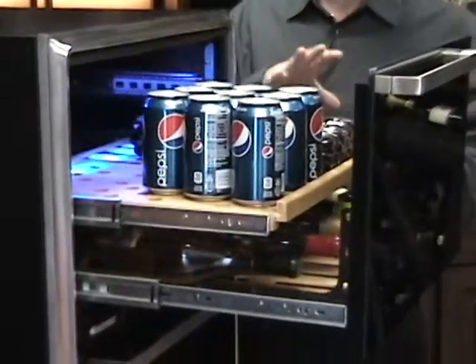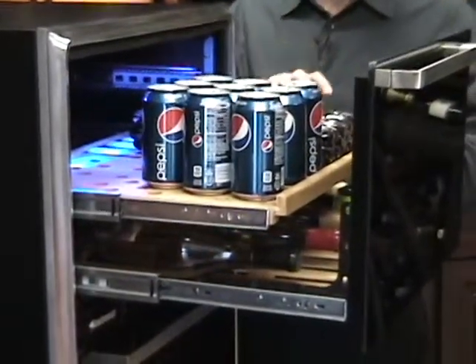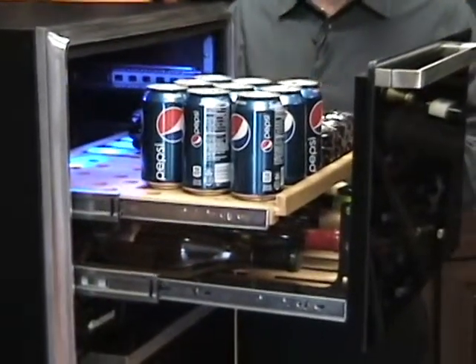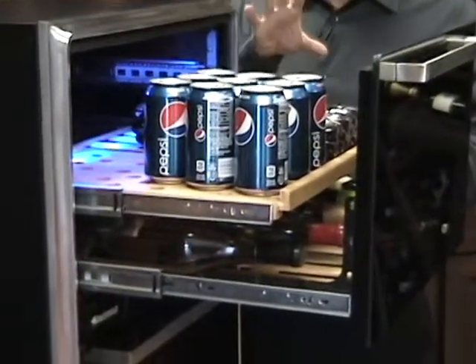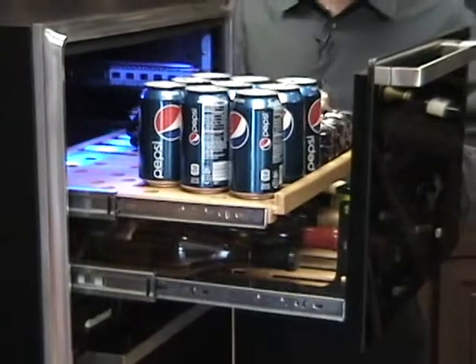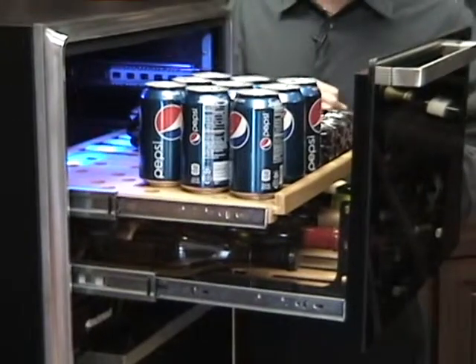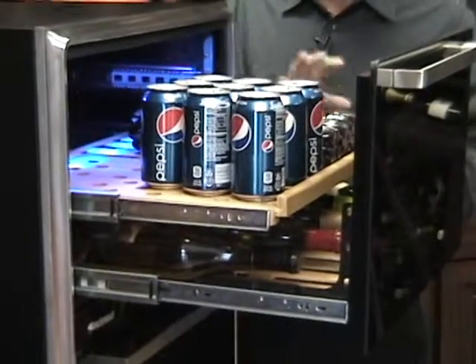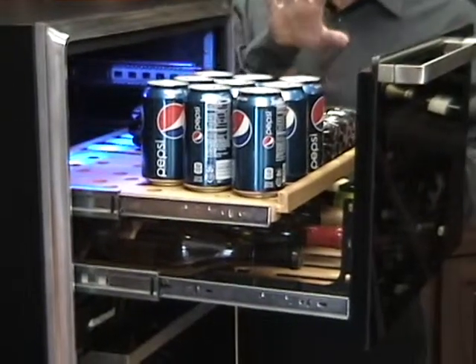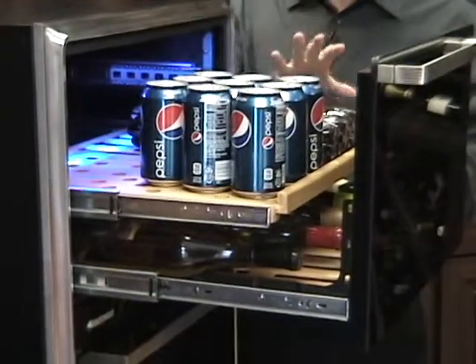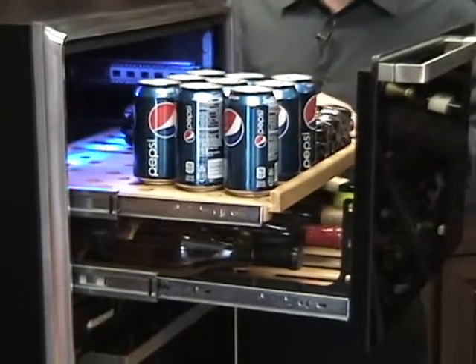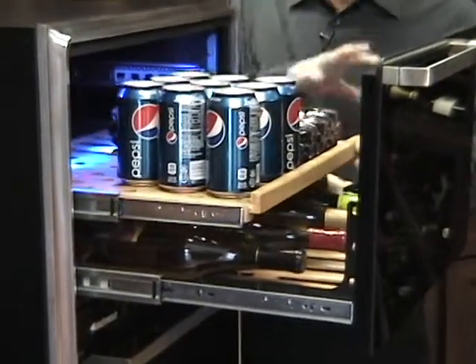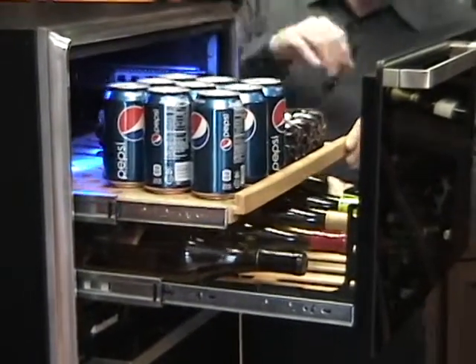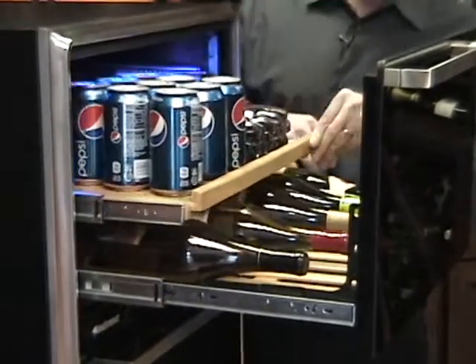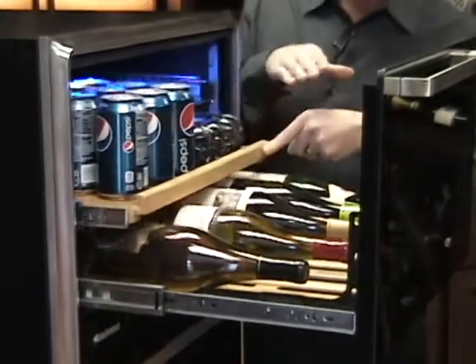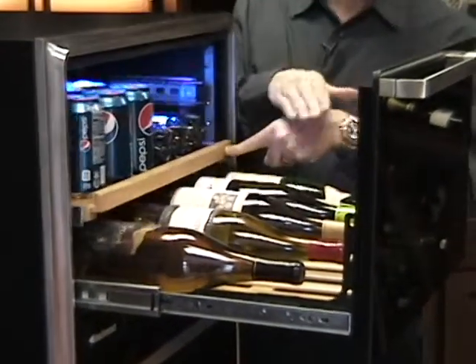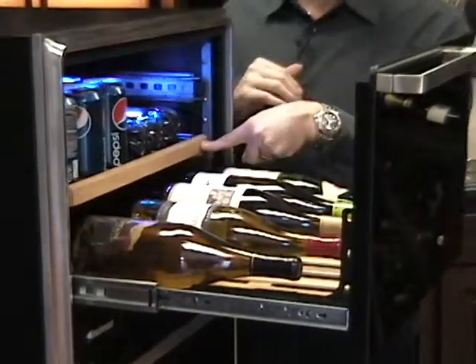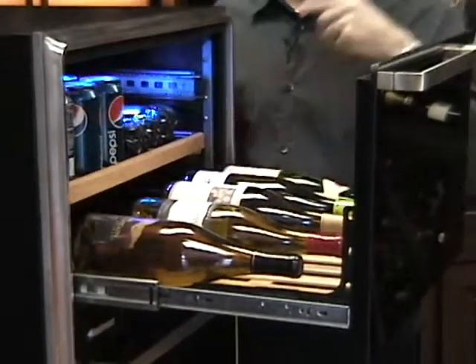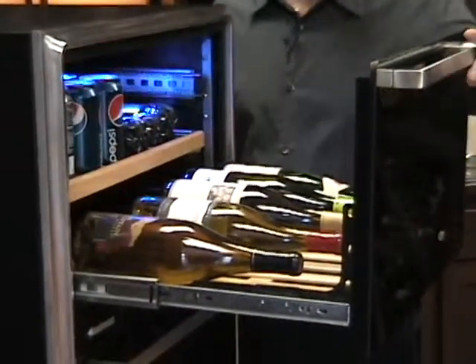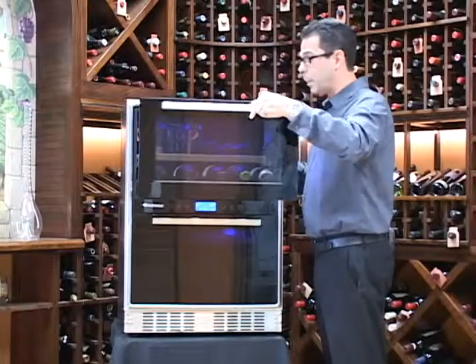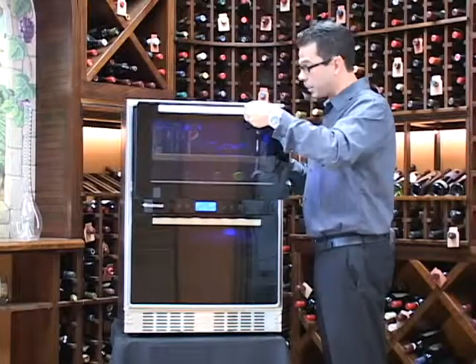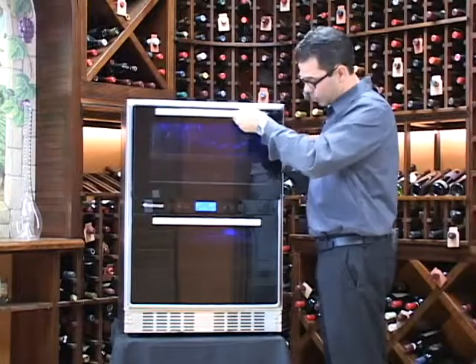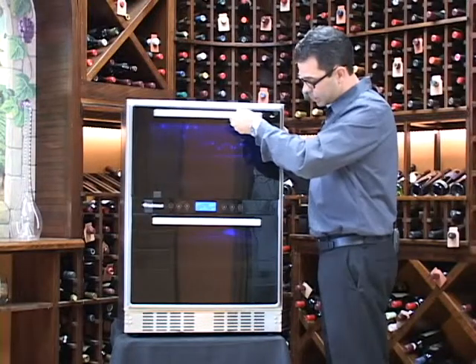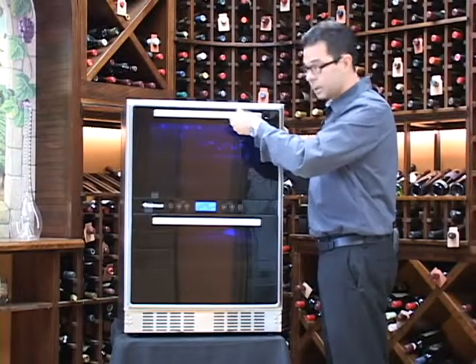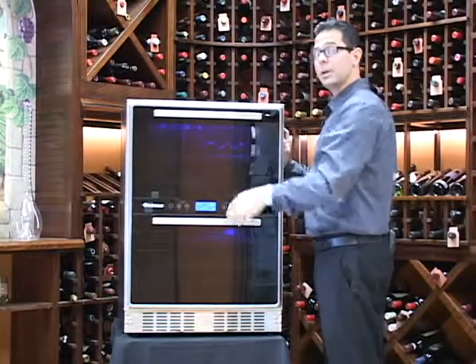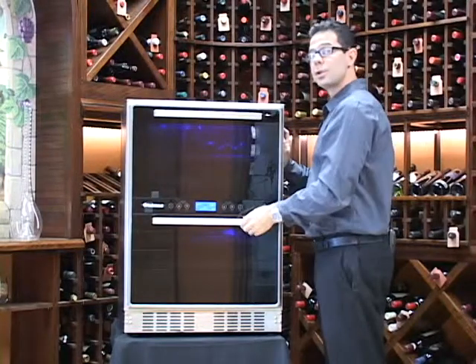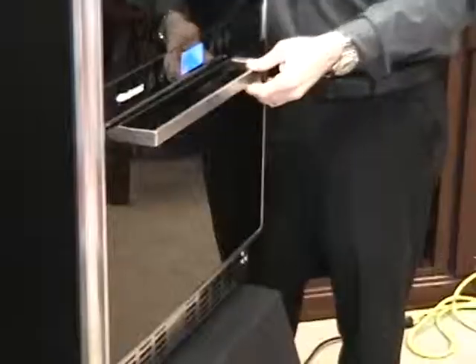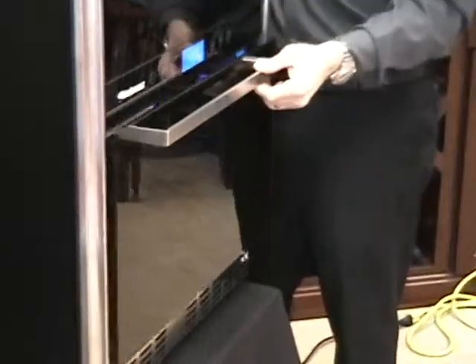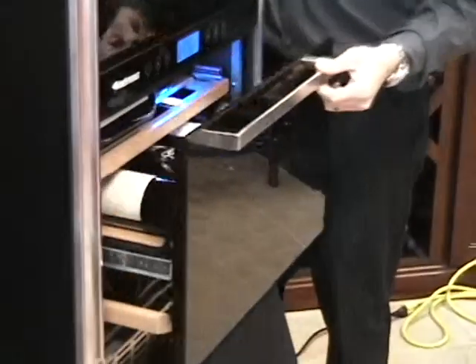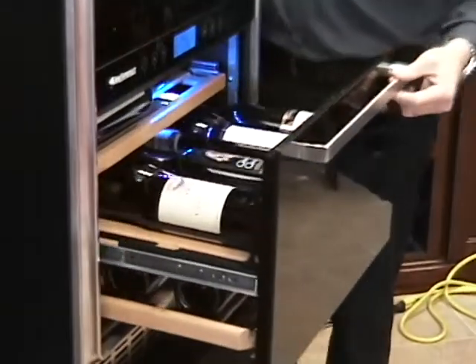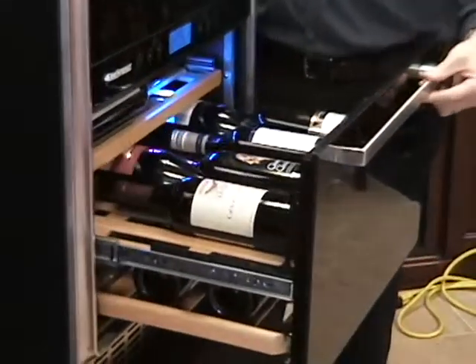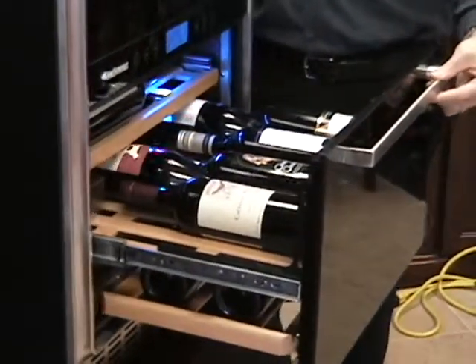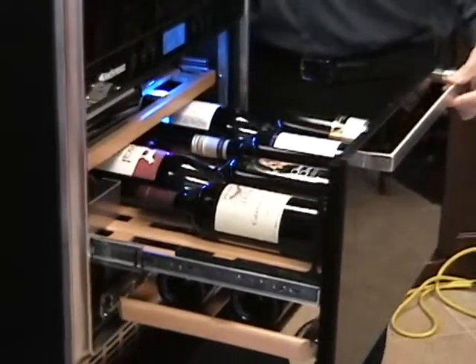This top compartment goes down to 40 degrees, making it the perfect temperature for any of your beverages as well as your white wine. The bottom compartment is going to give you the ability to store your red wines and keep it at service temperature.